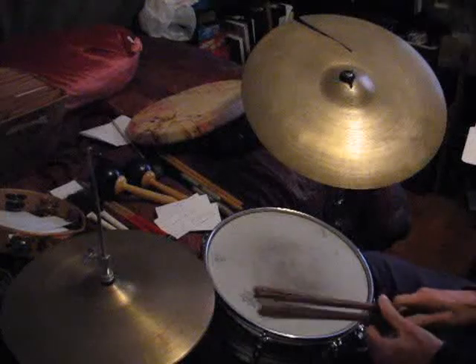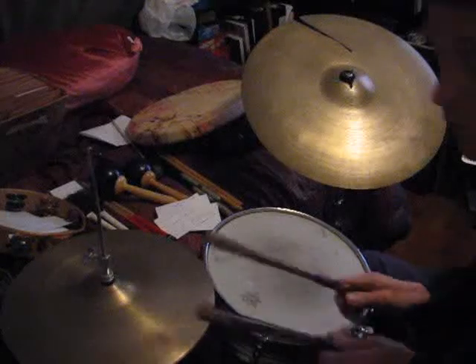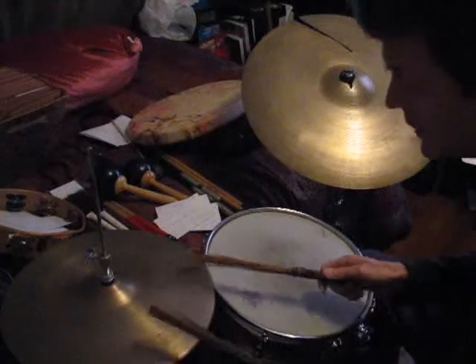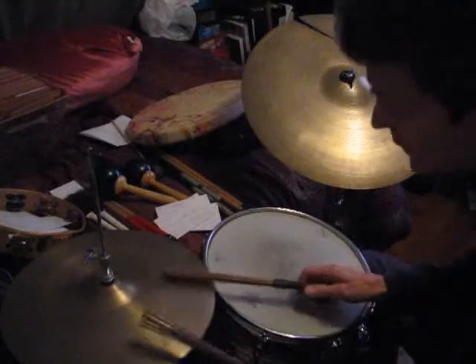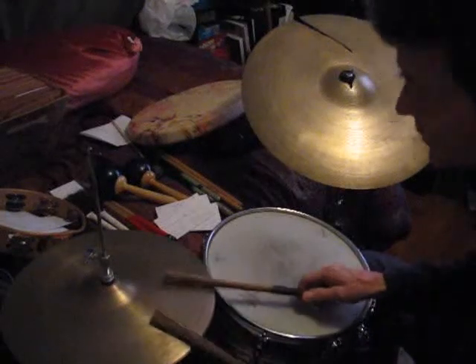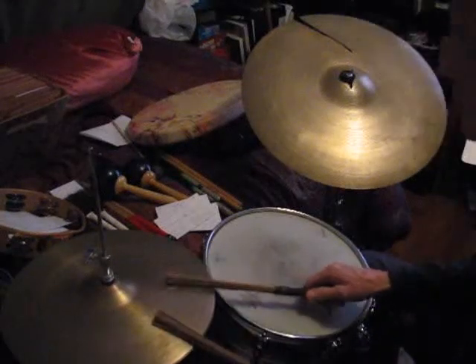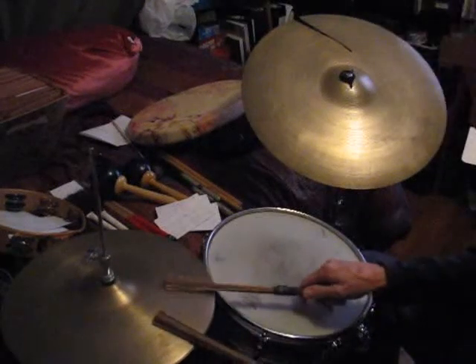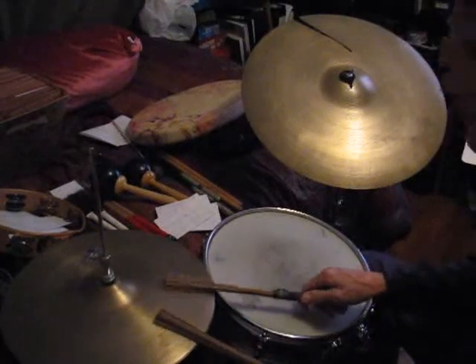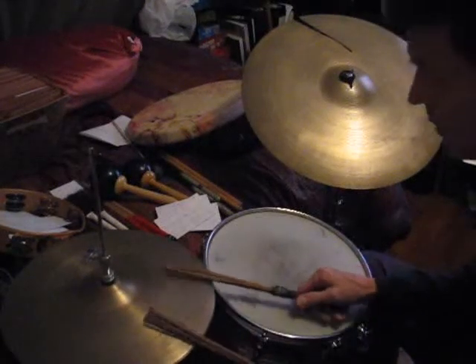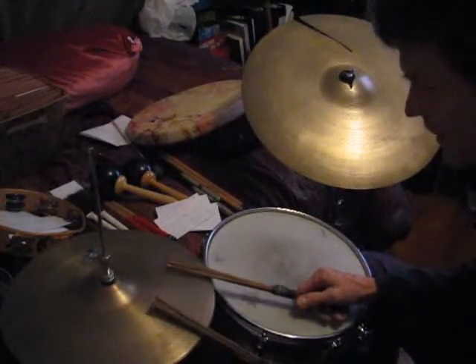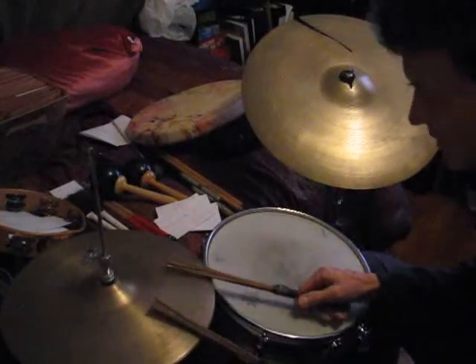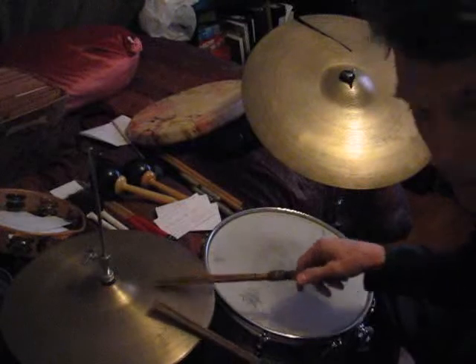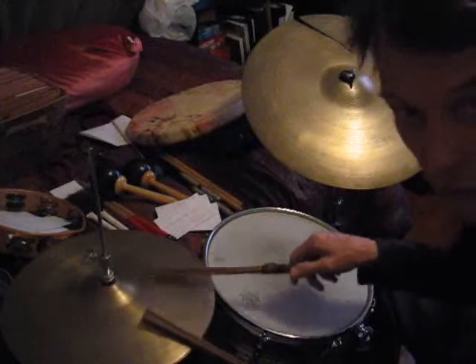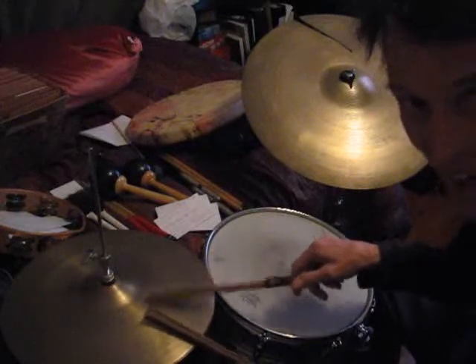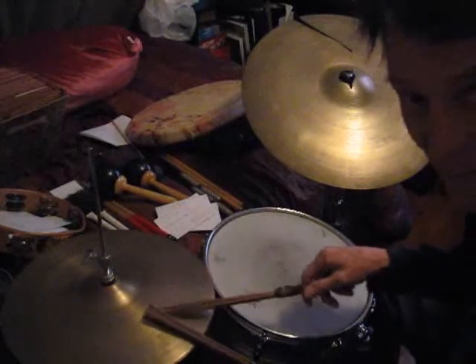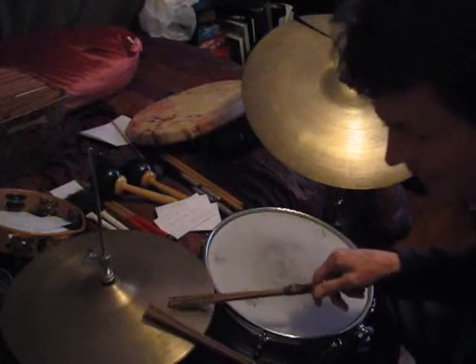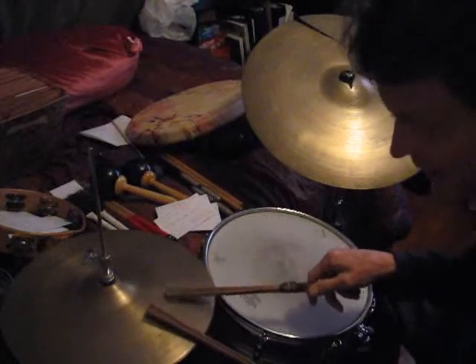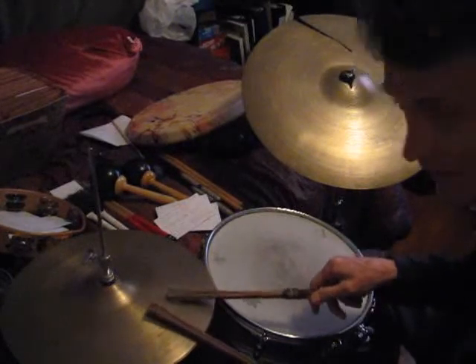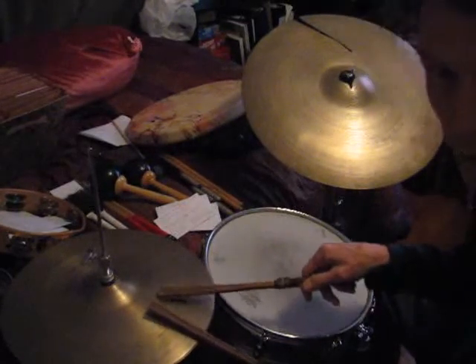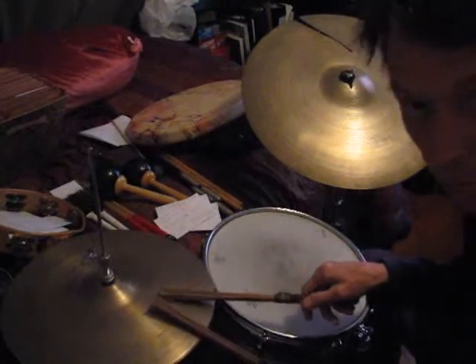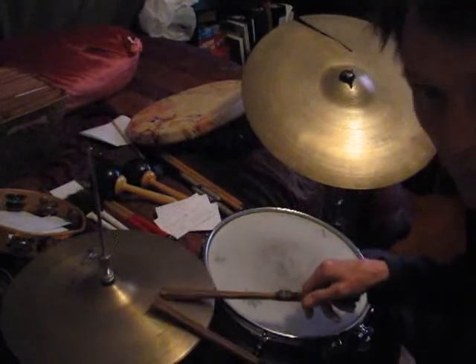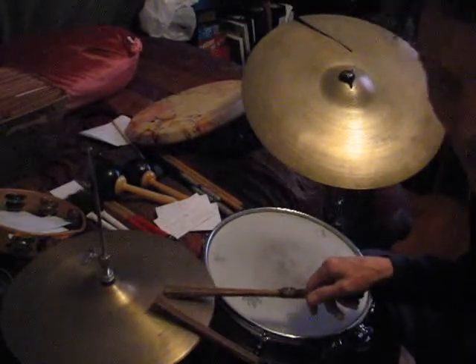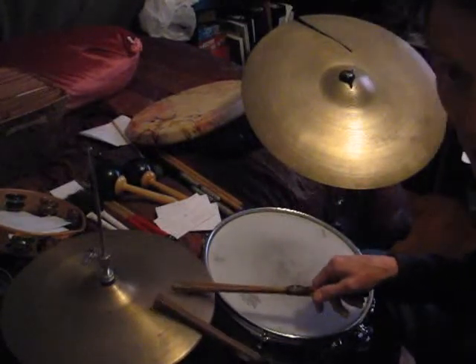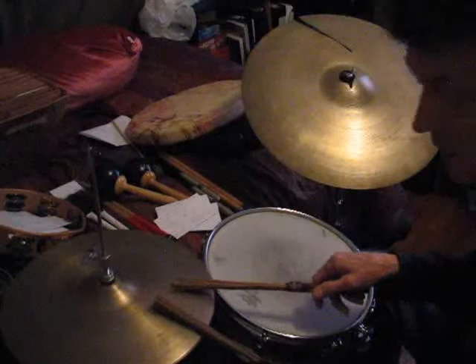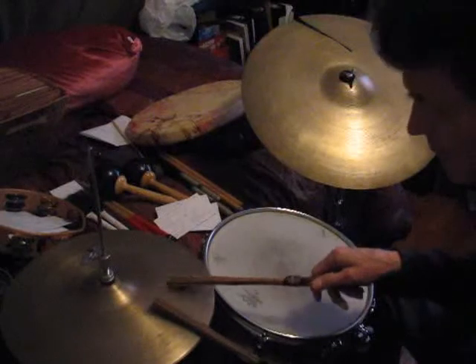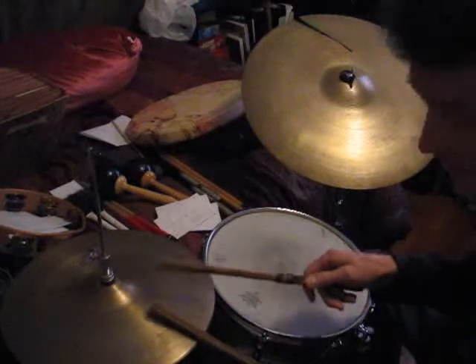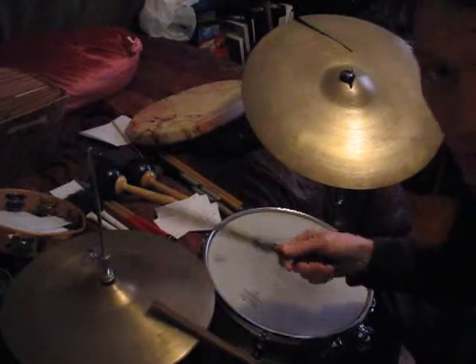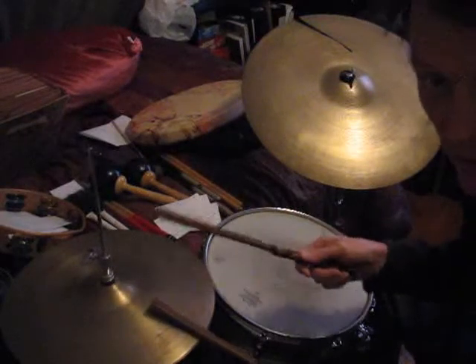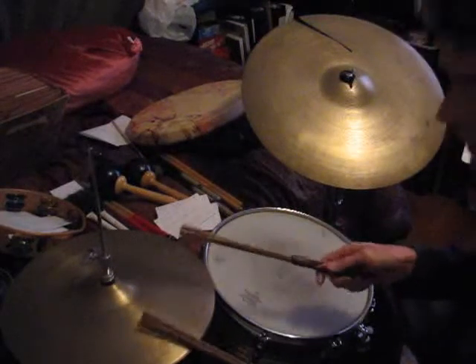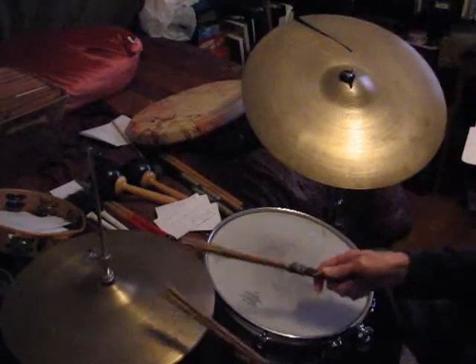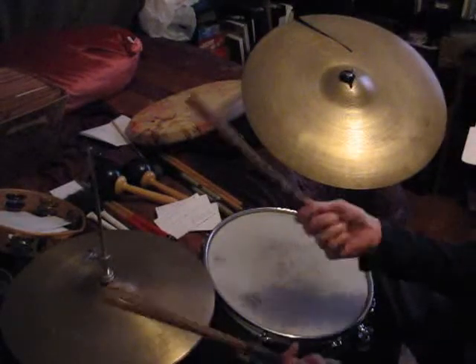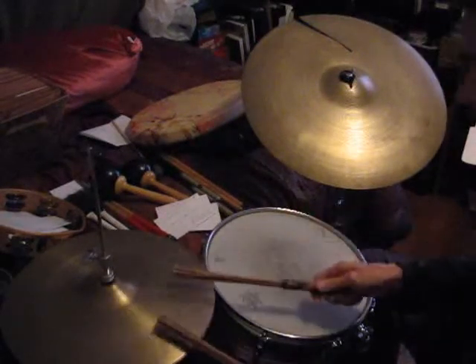Lesson two on Steve Gadd's 'Late in the Evening' beat is something to do with the hi-hat. Let's add the little flares on the hi-hat at the end, like this.